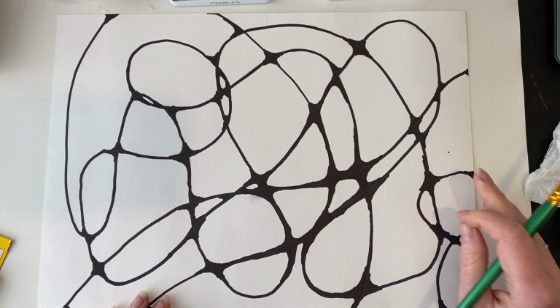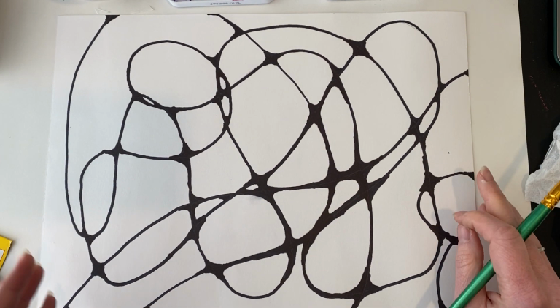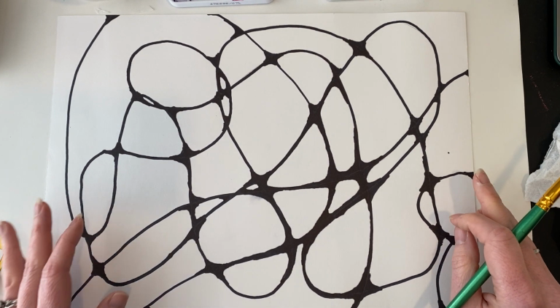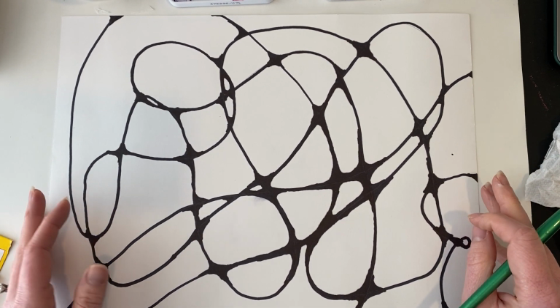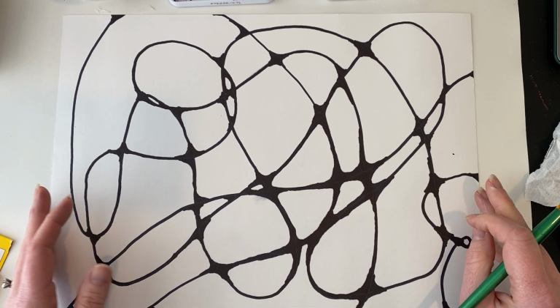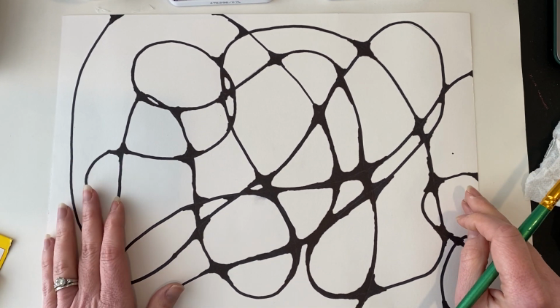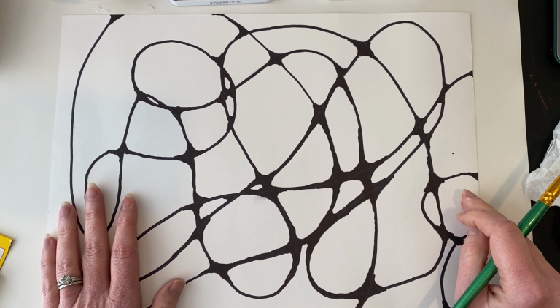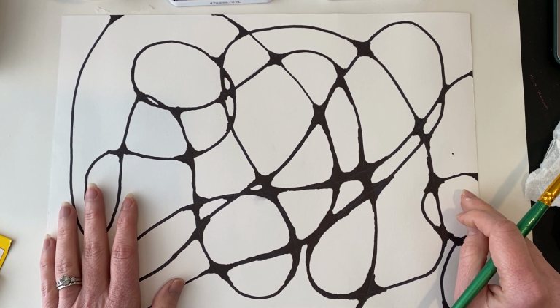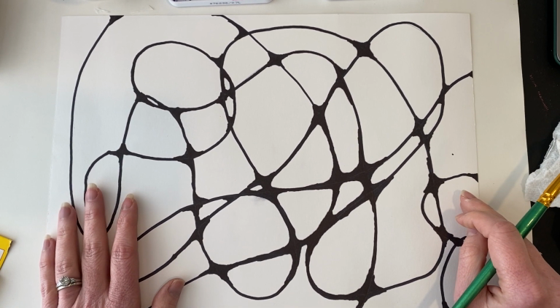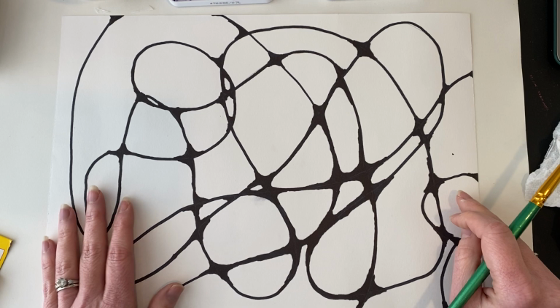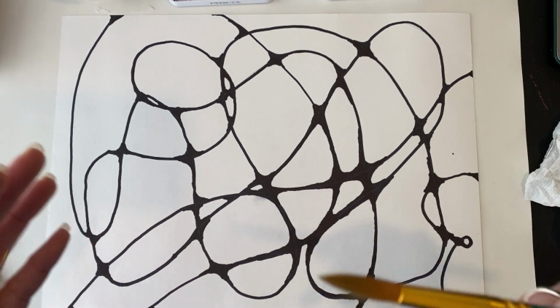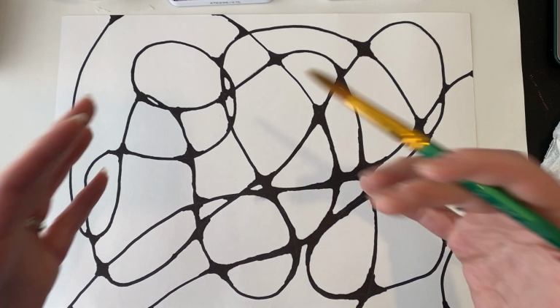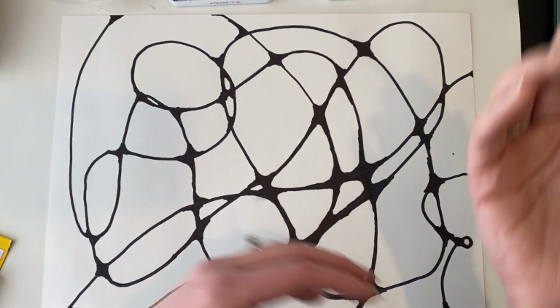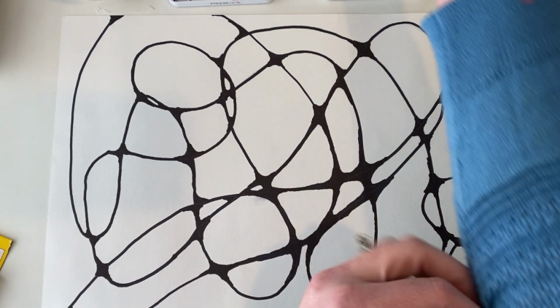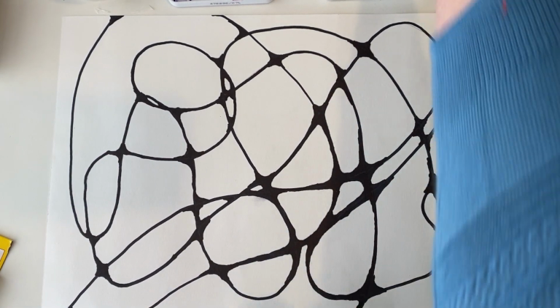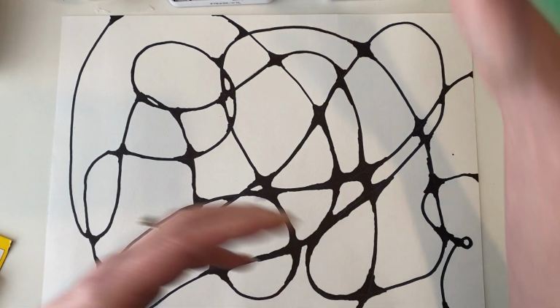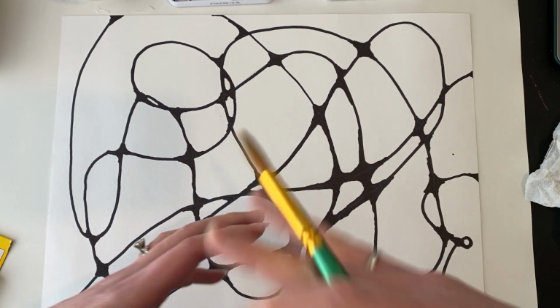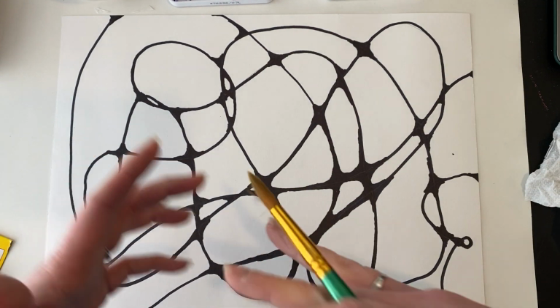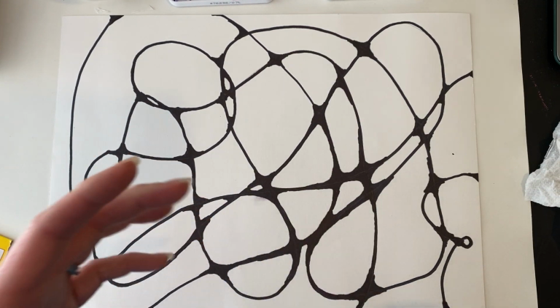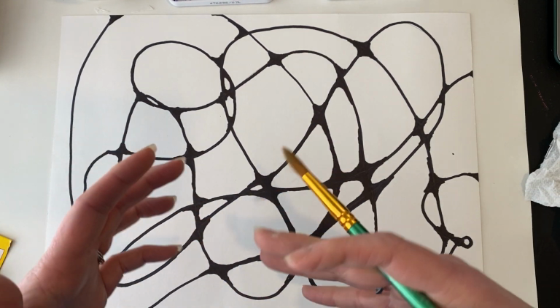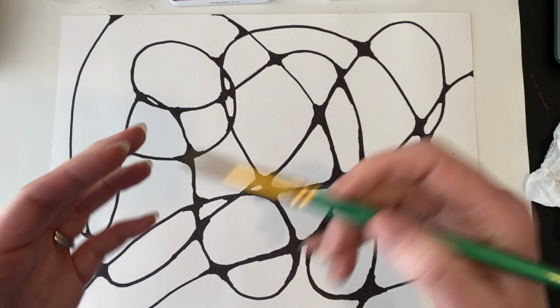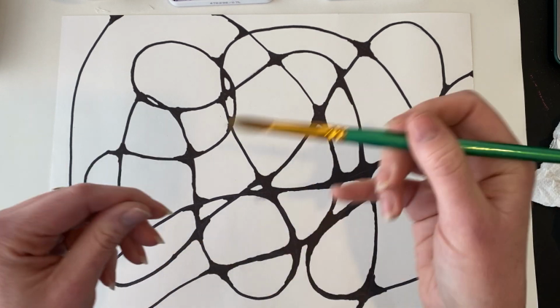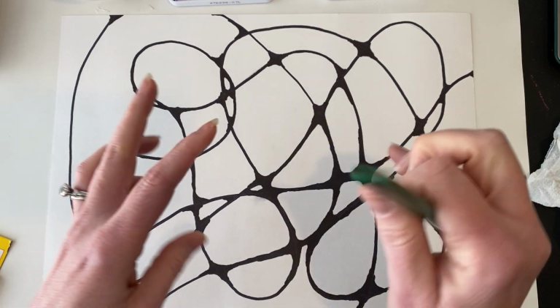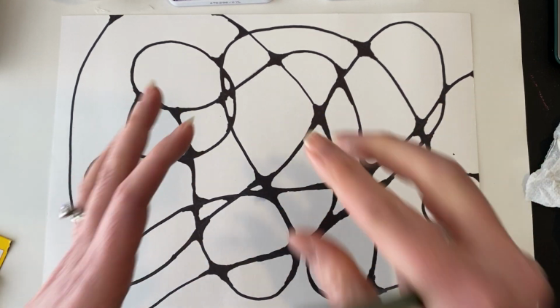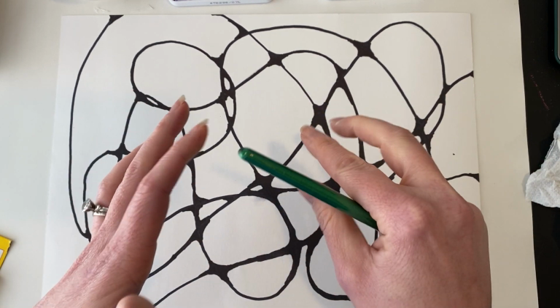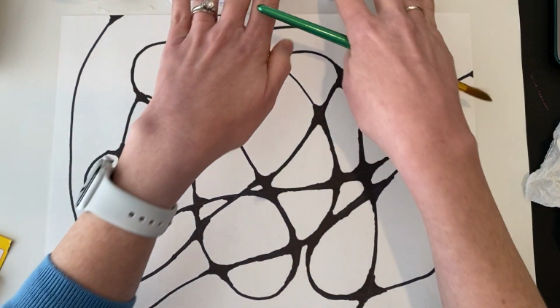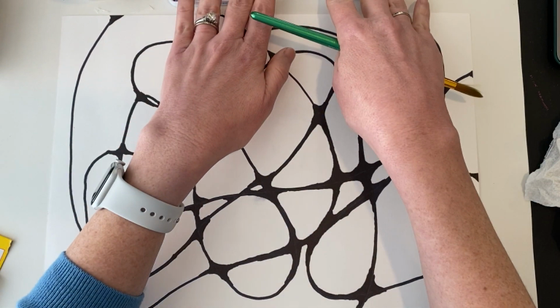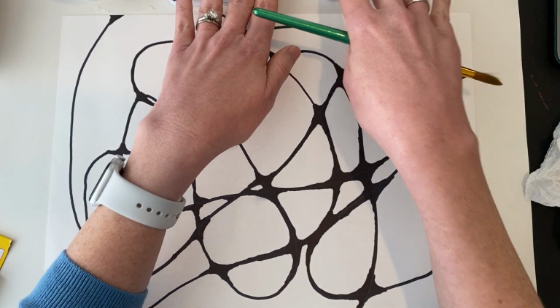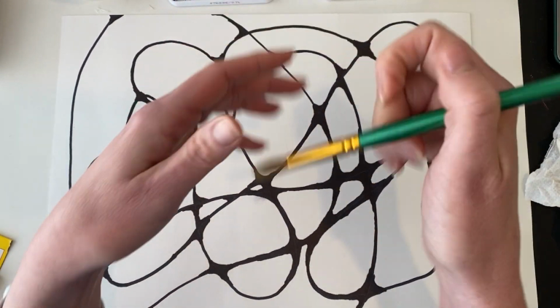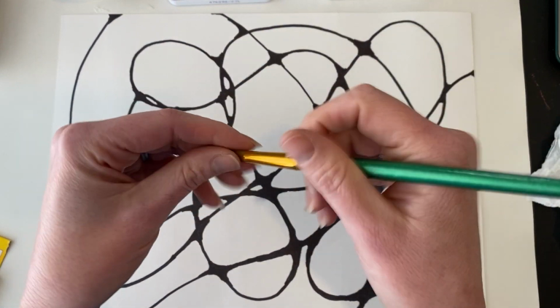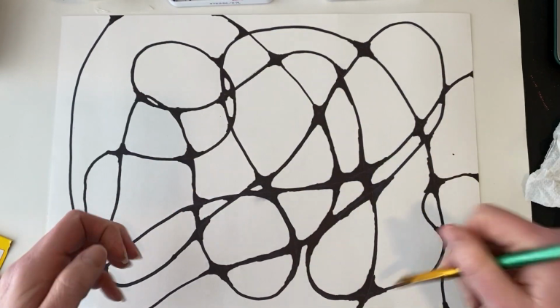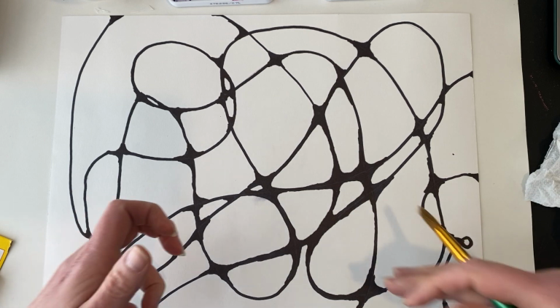We haven't watercolored together since fifth grade, so a few things to remember: you want to use a lot of water. It shouldn't be dry, it shouldn't be sticky. The paints will get sticky, but your painting shouldn't be sticky.